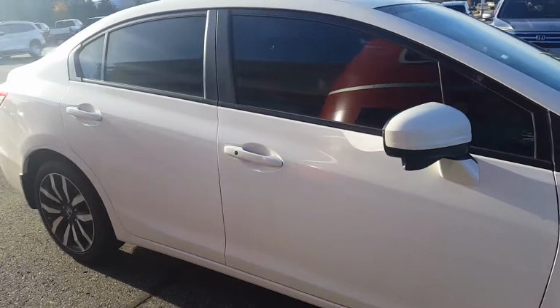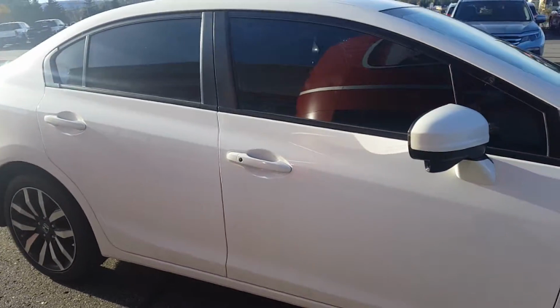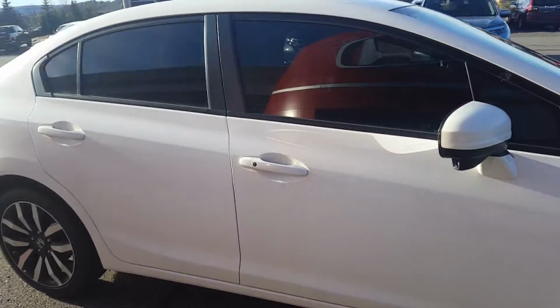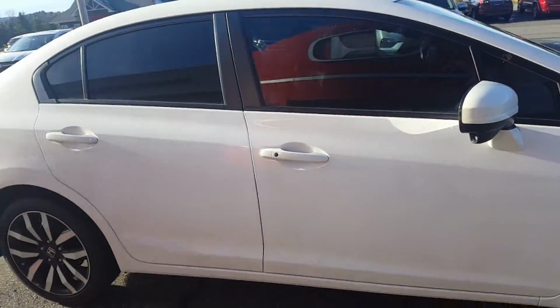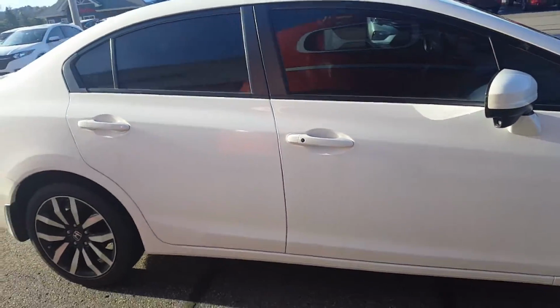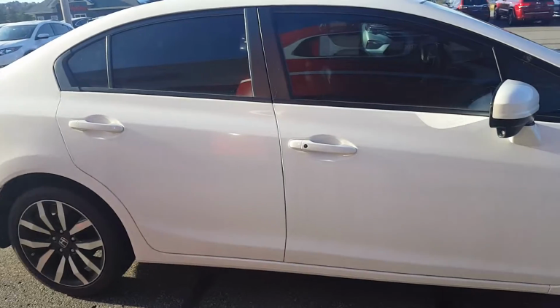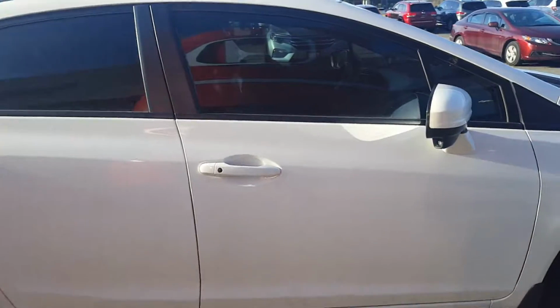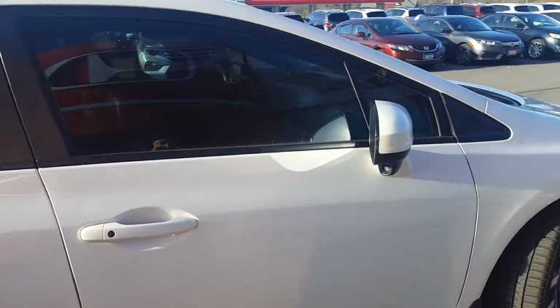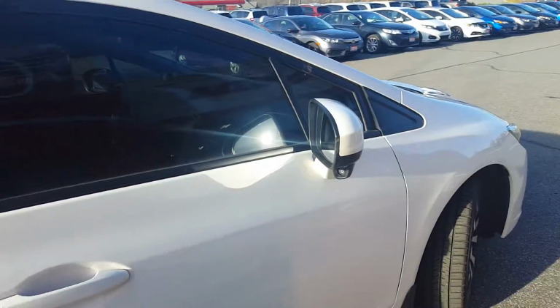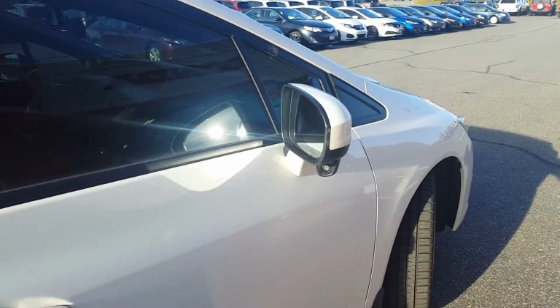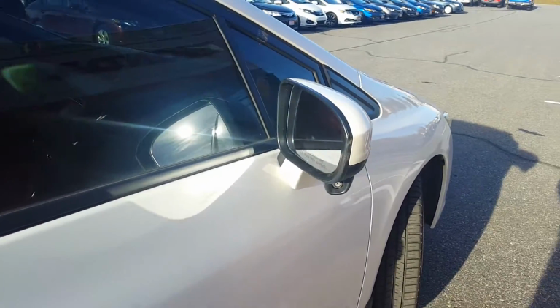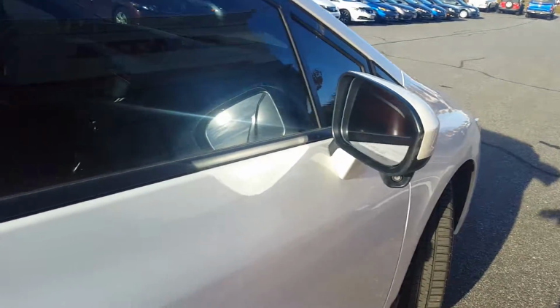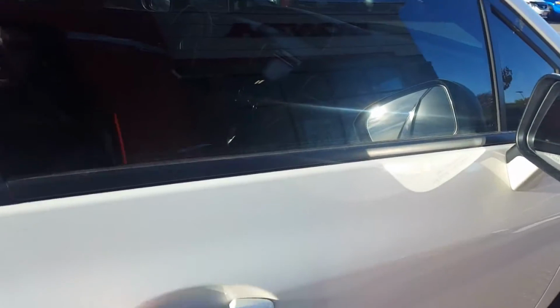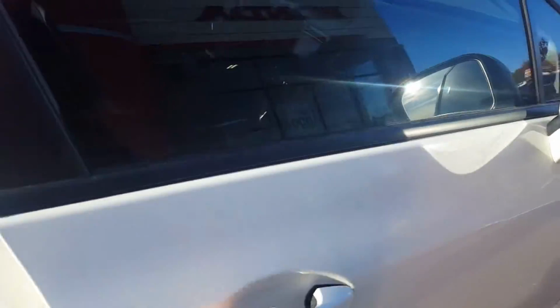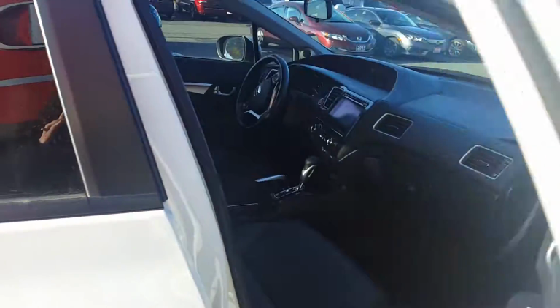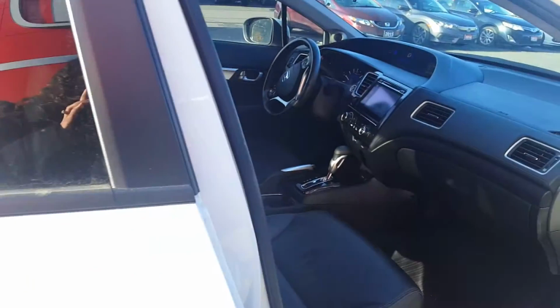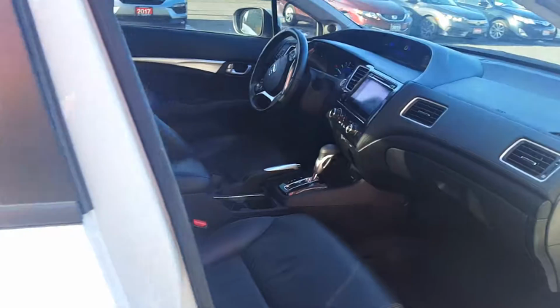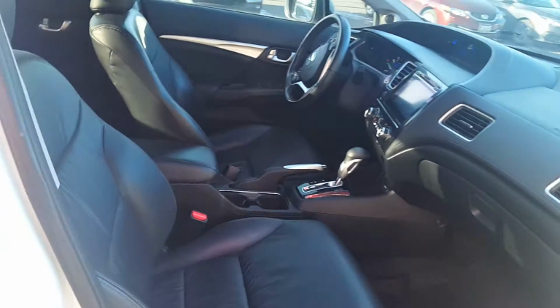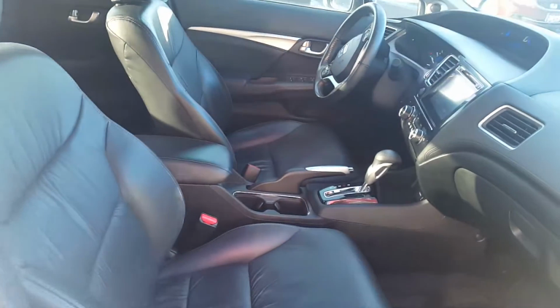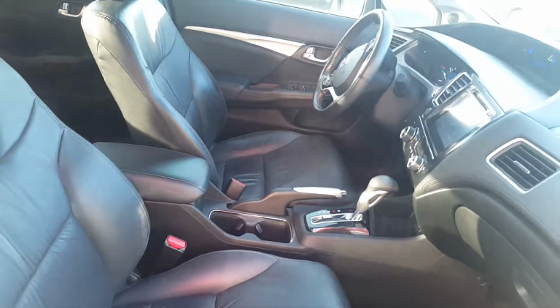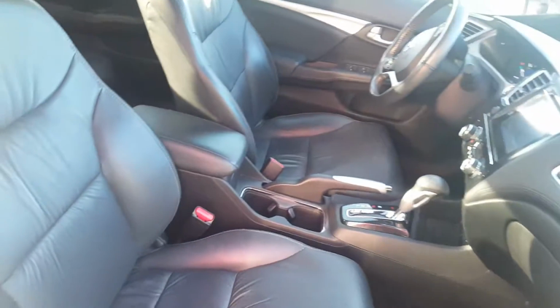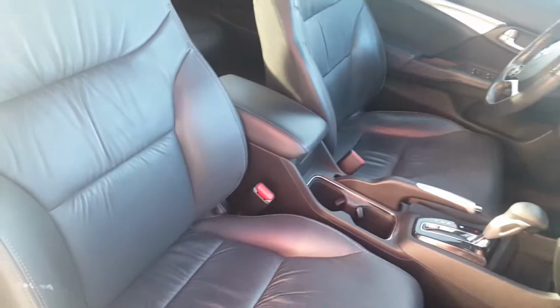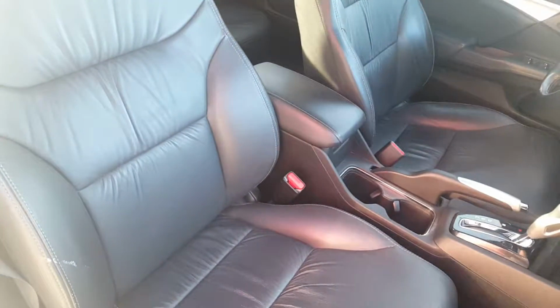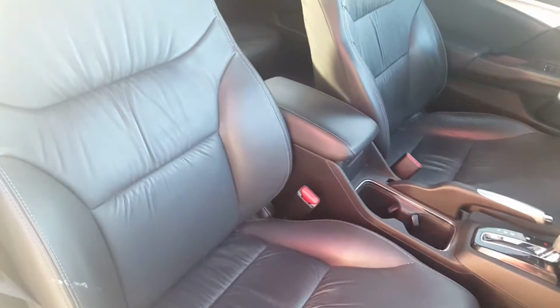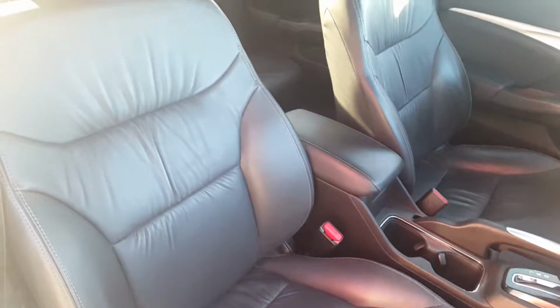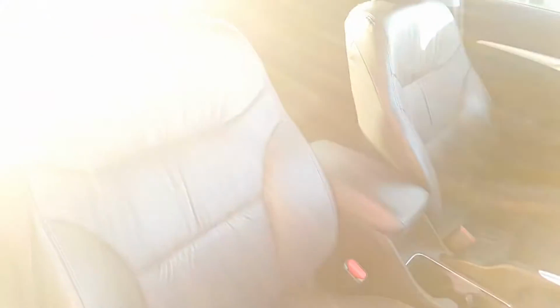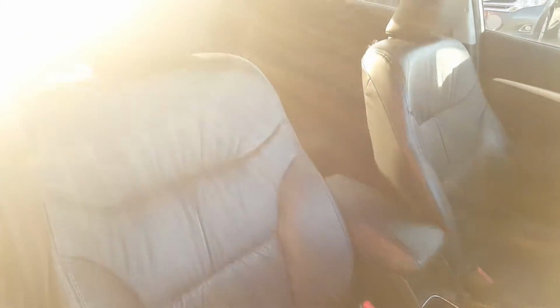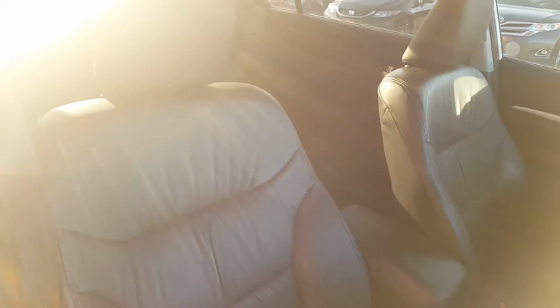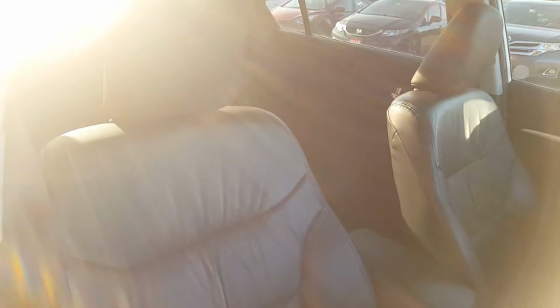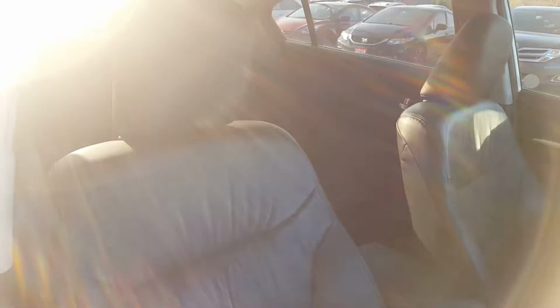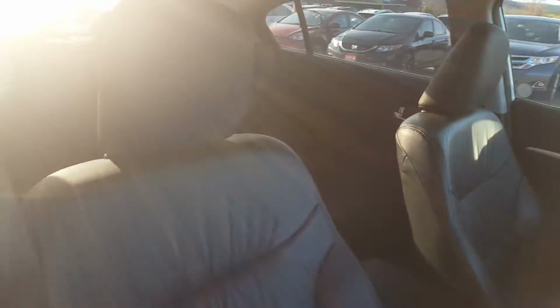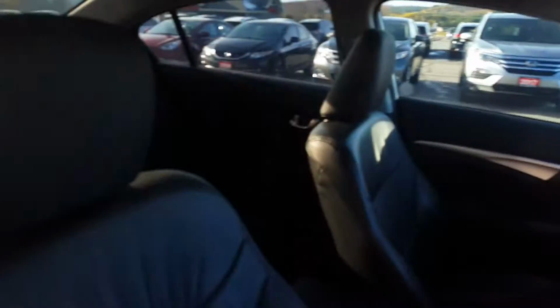Vehicle comes with tinted windows. It's got the Honda Lane Watch. Nice clean interior — I didn't find any rips, tears, or burns. It's got a very nice black cloth interior.